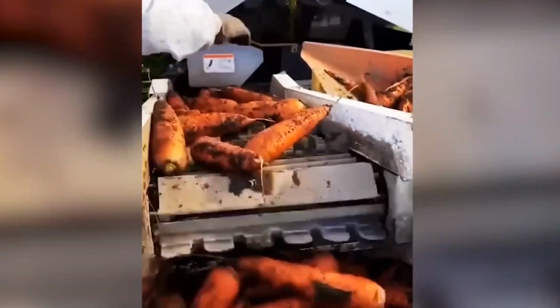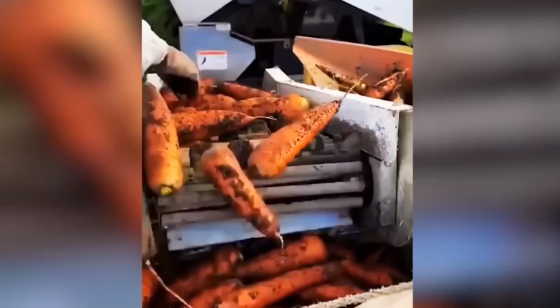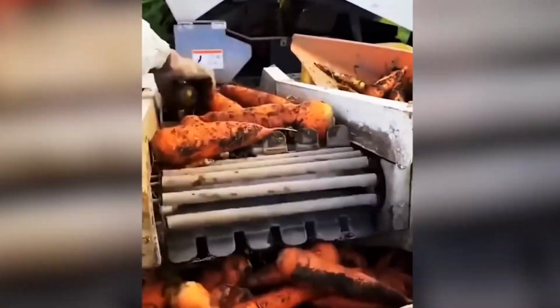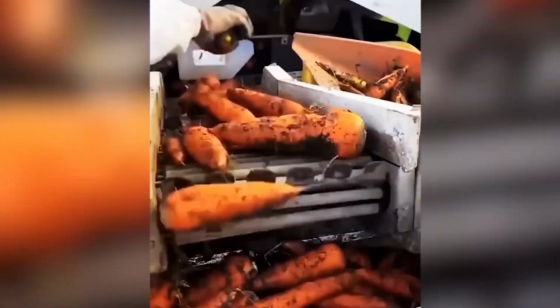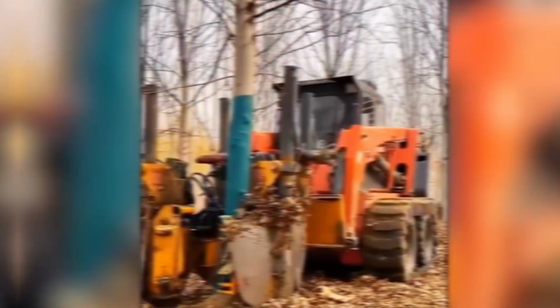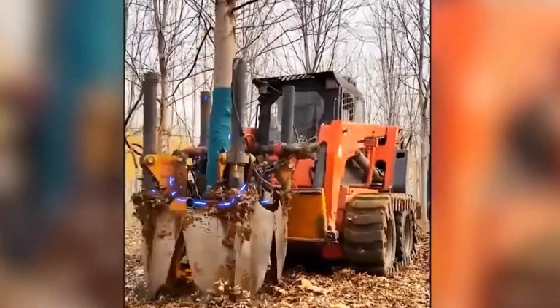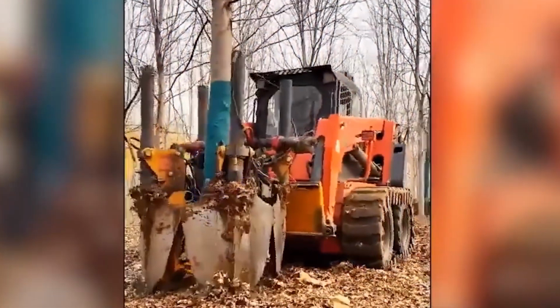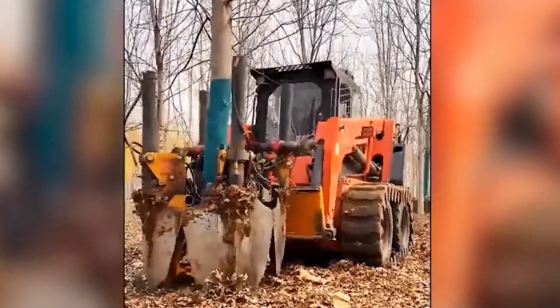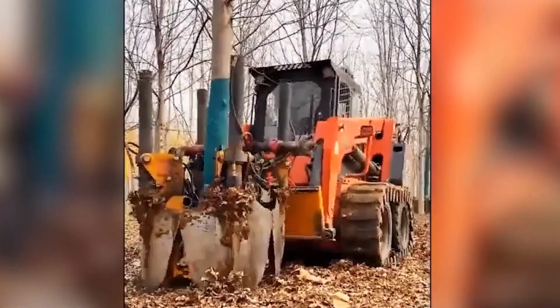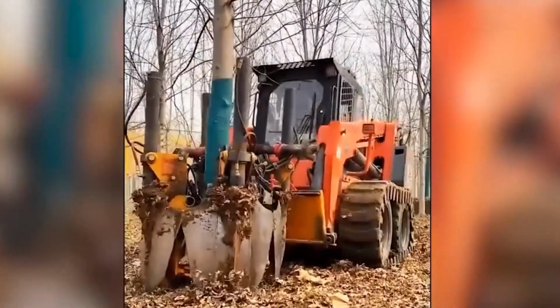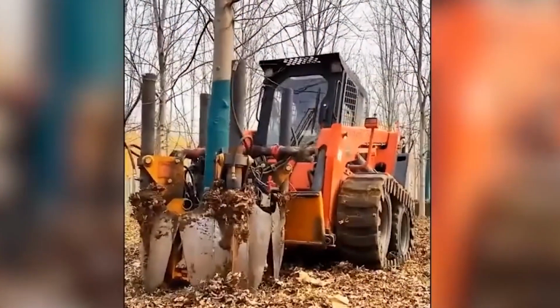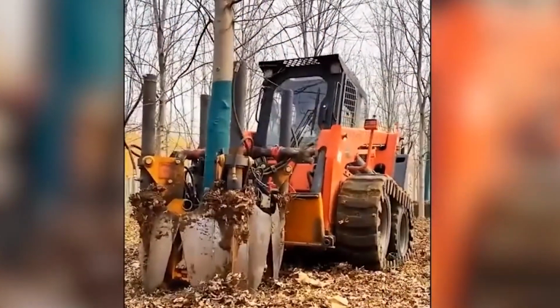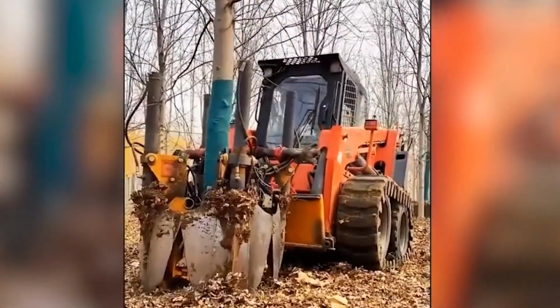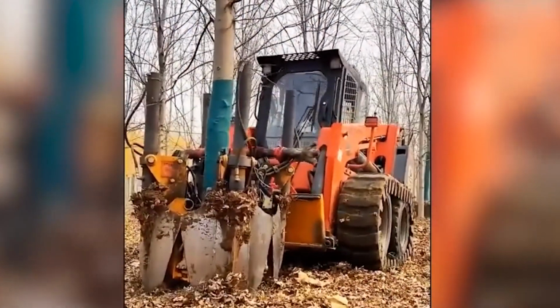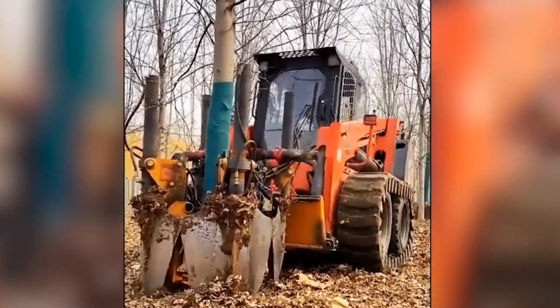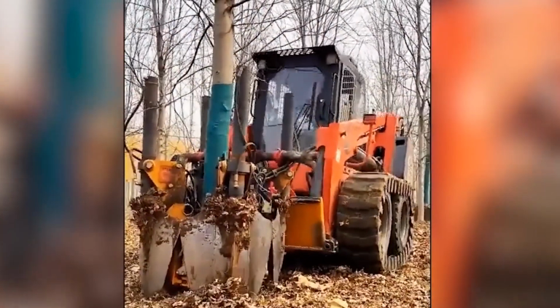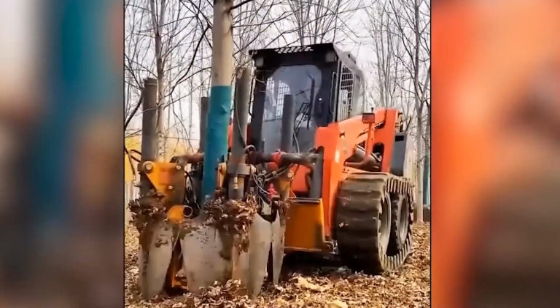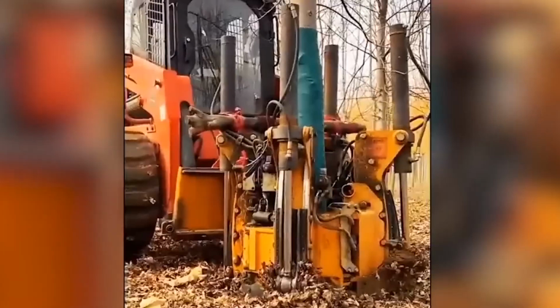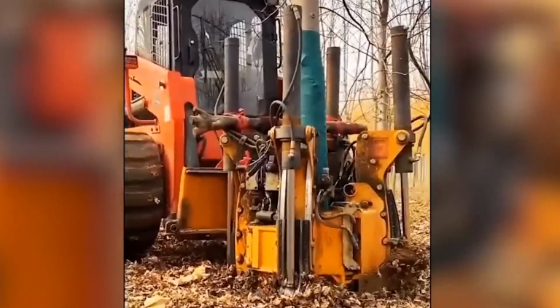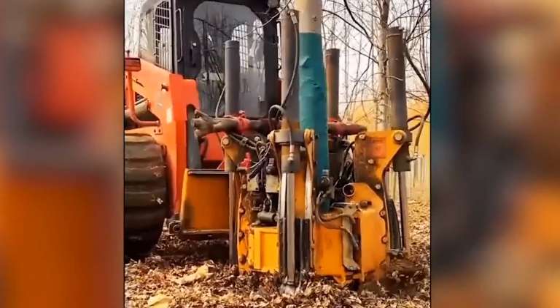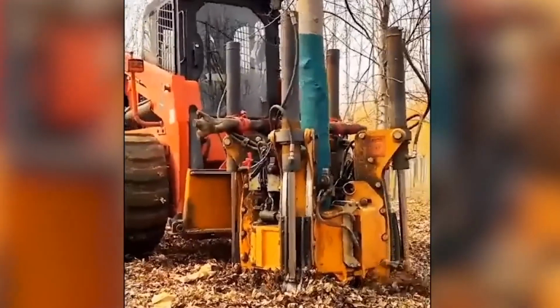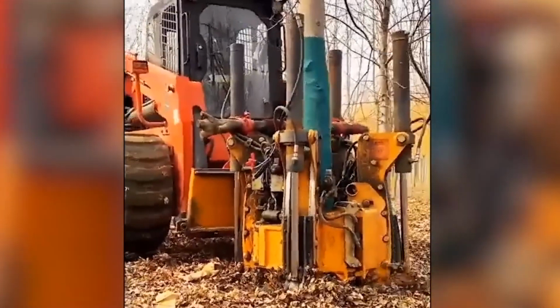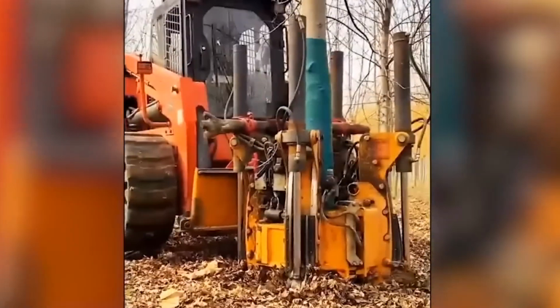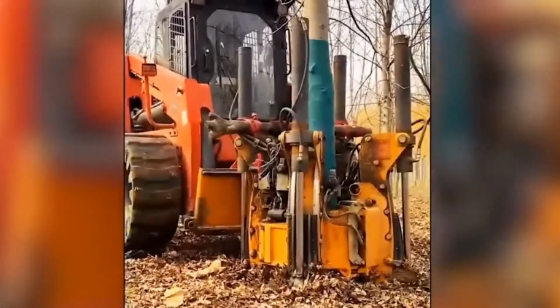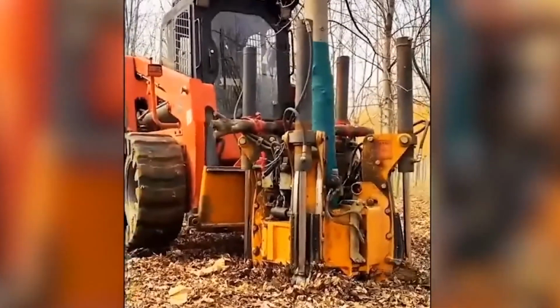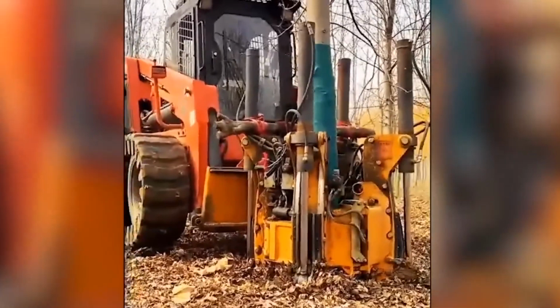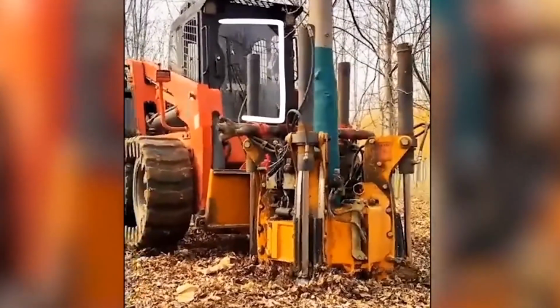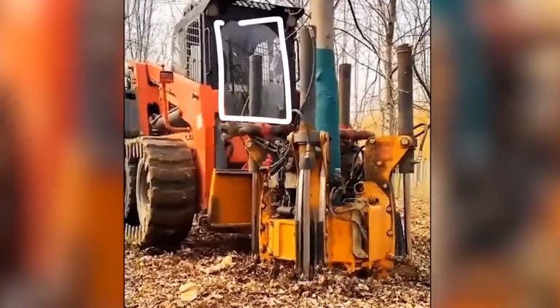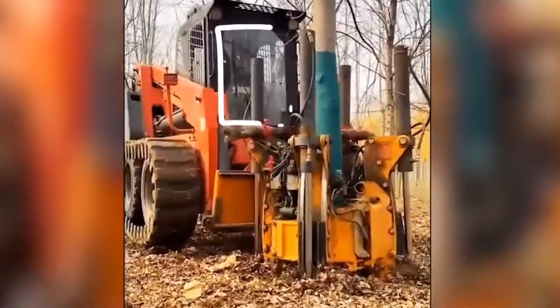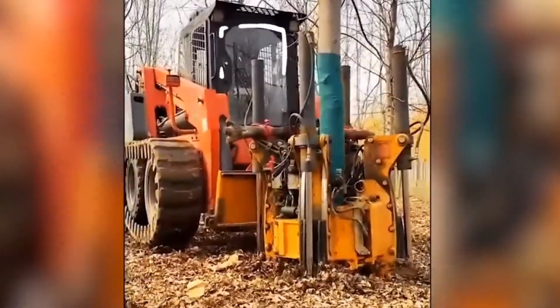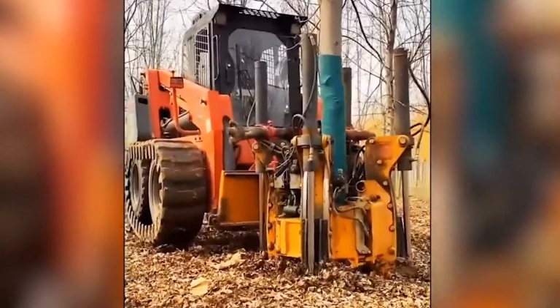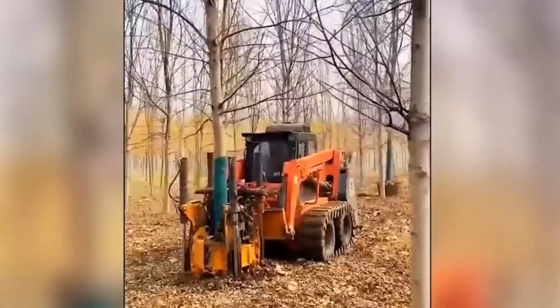How to dig up large trees — you've already seen, but now you're facing a technique with specialized equipment that is clearly different from its competitors in operation.